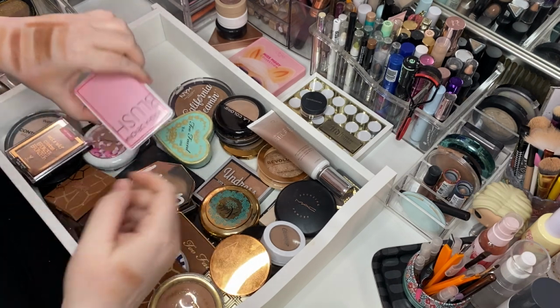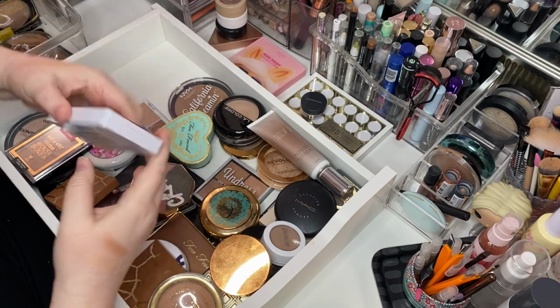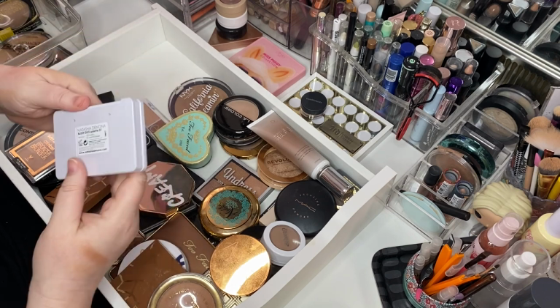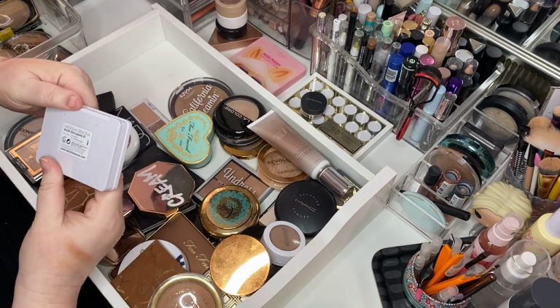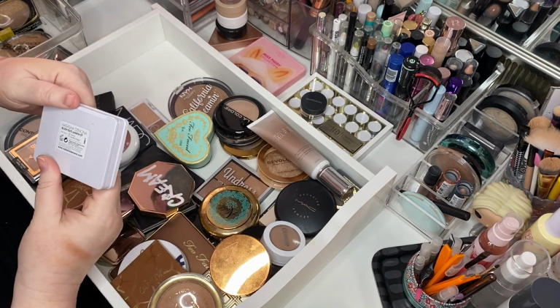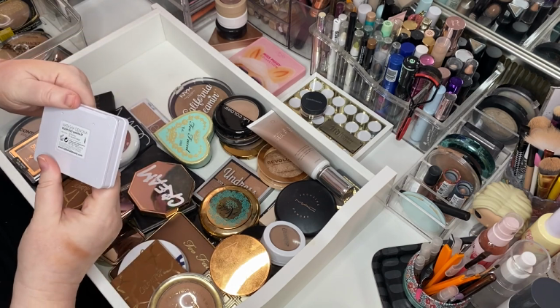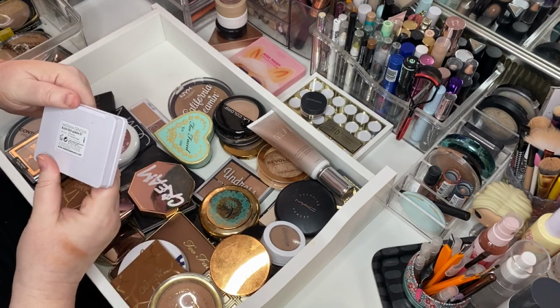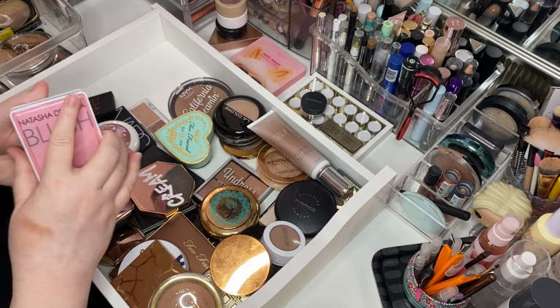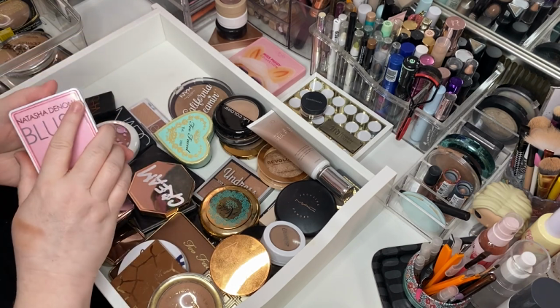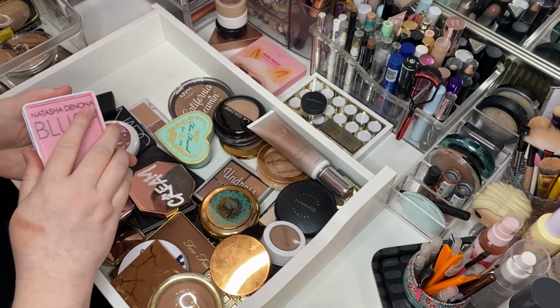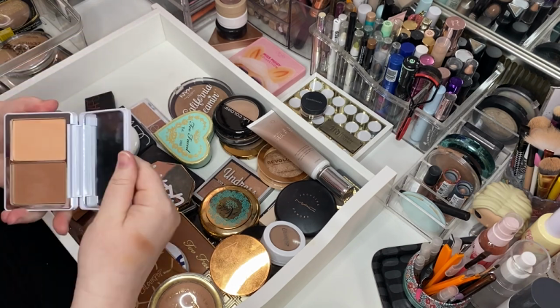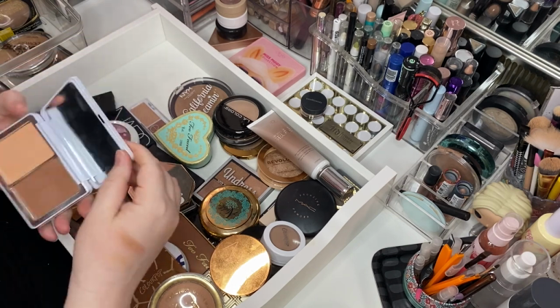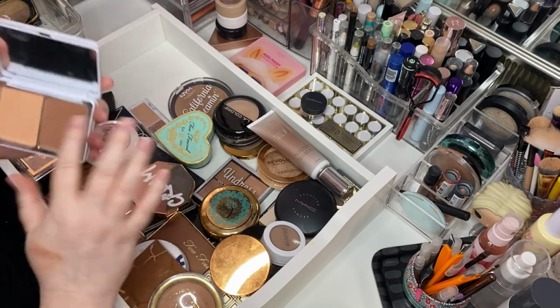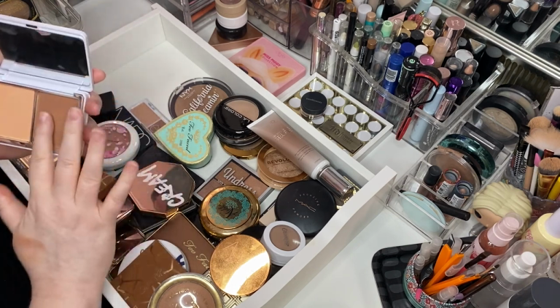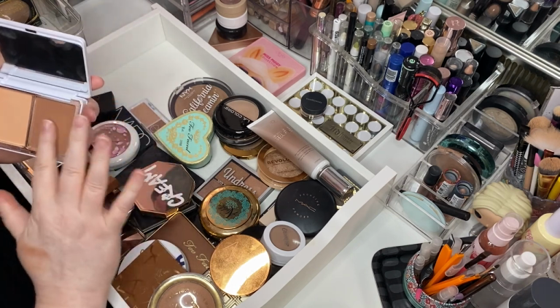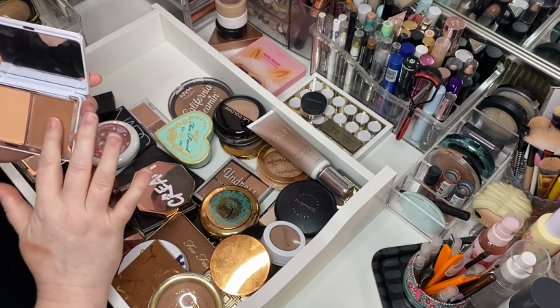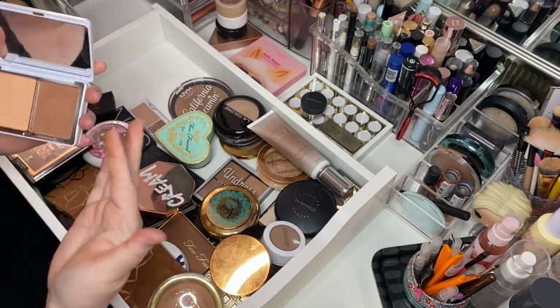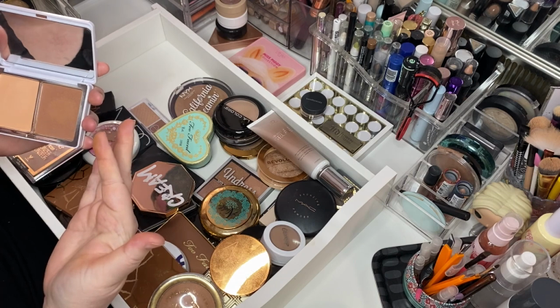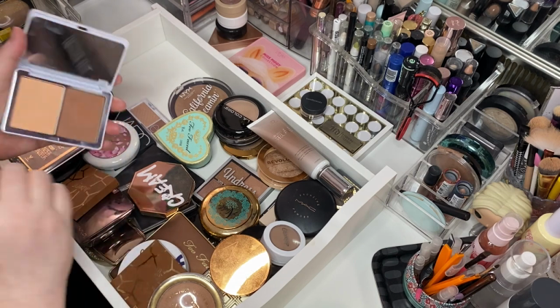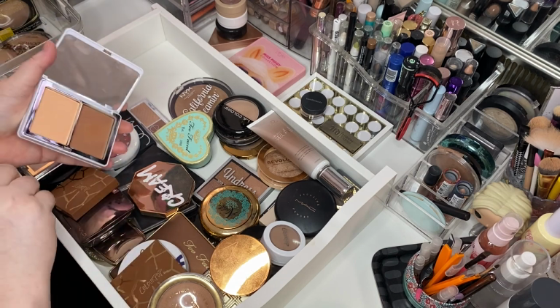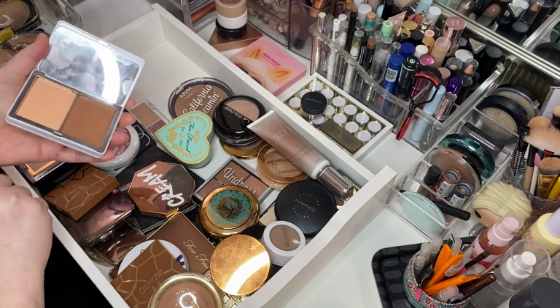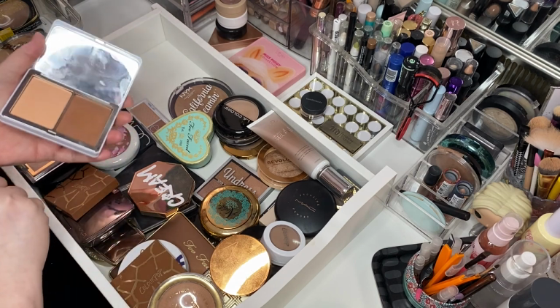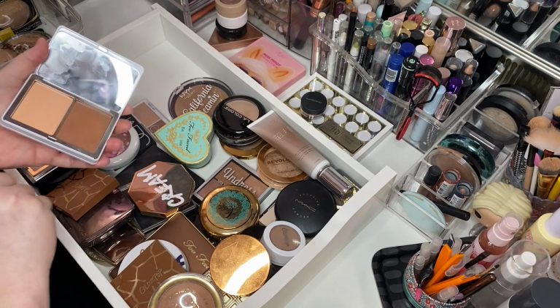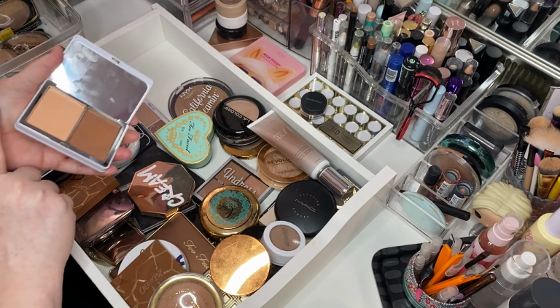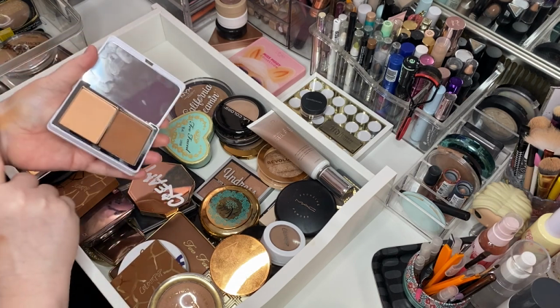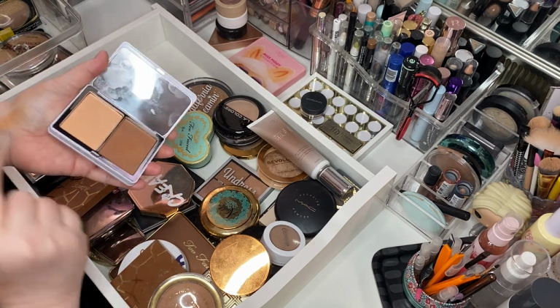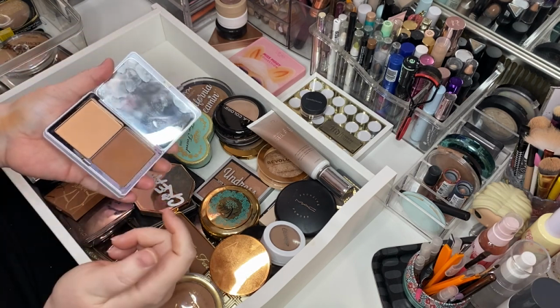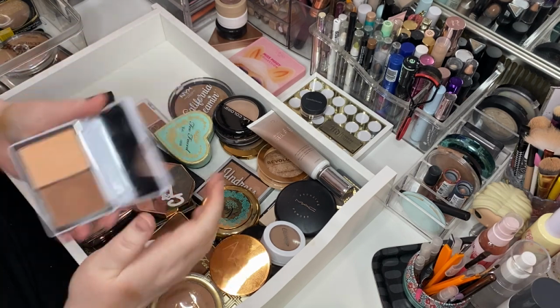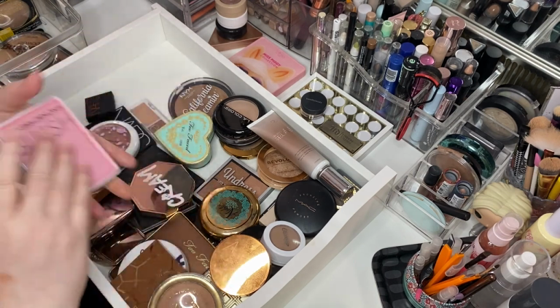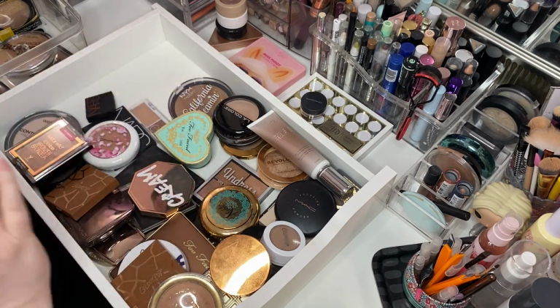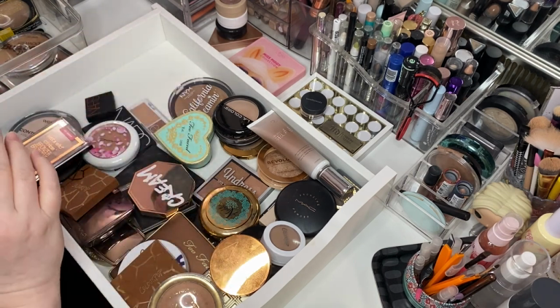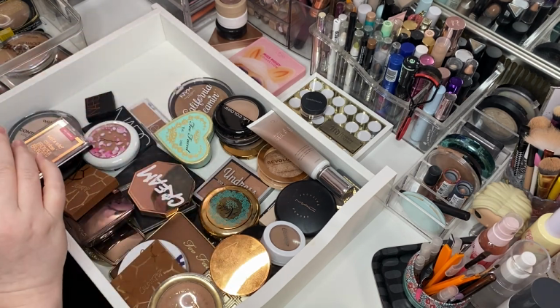Natasha Denona Blush in Tutu and Natural Beige — oh, I see now why it's in the bronzer drawer. Holy moly, that's pretty. Keeping her.